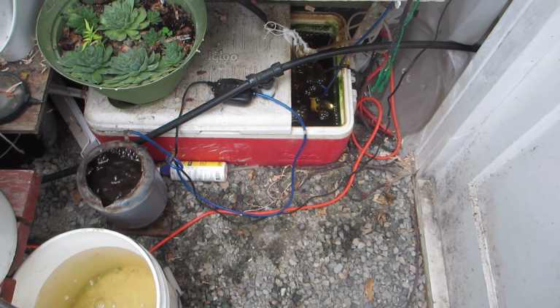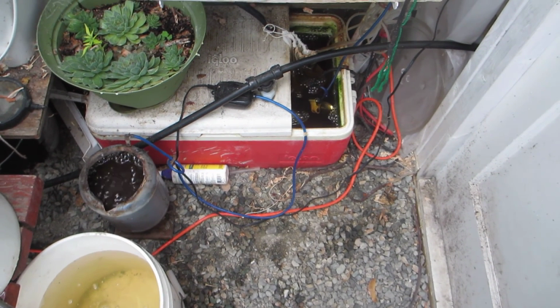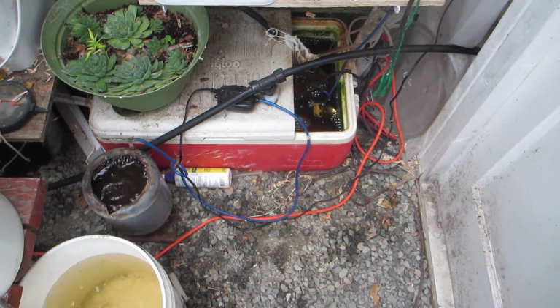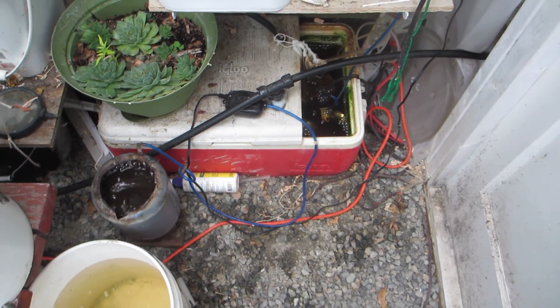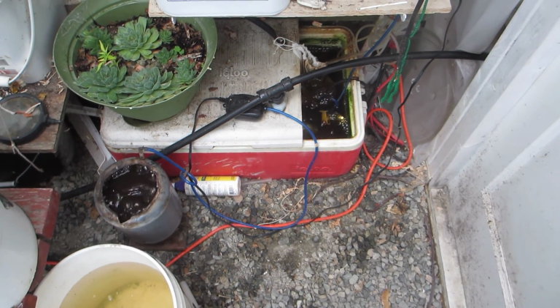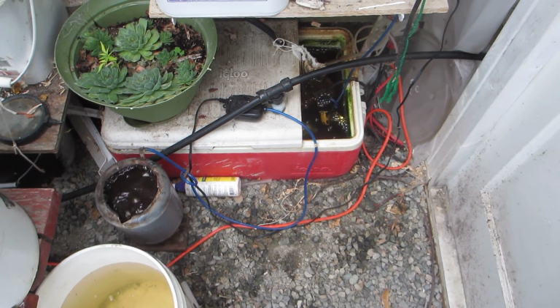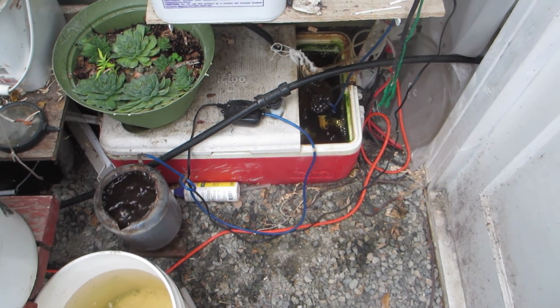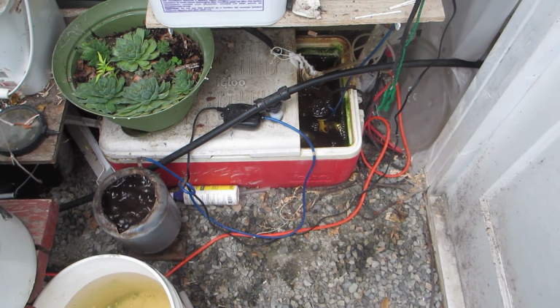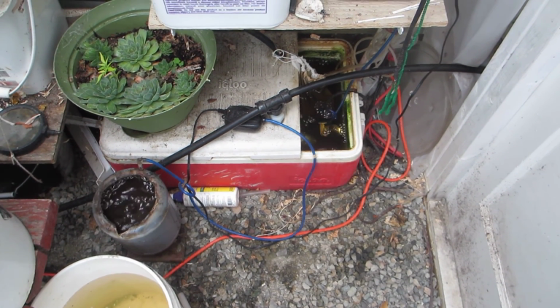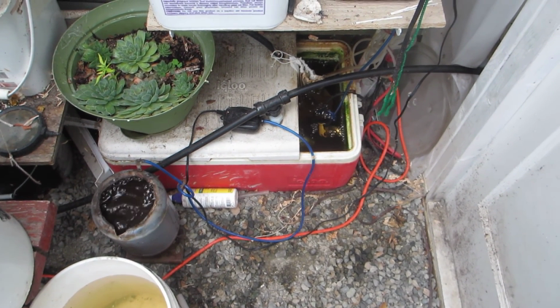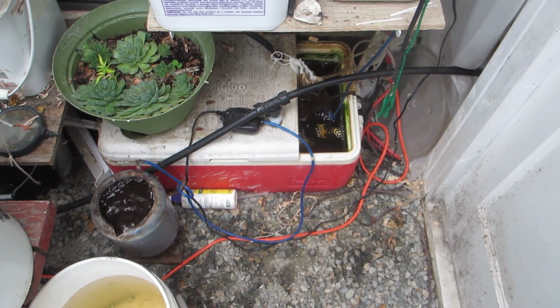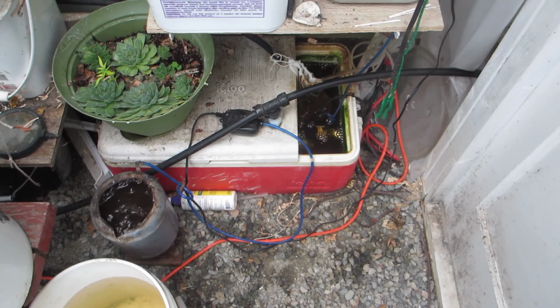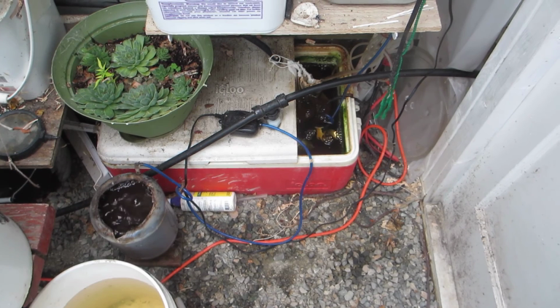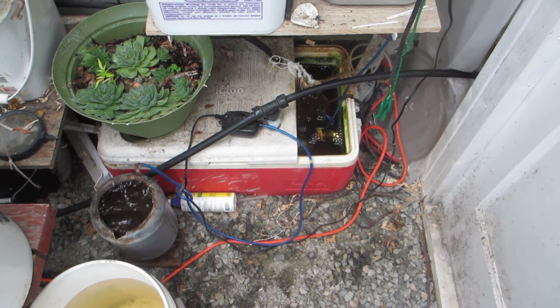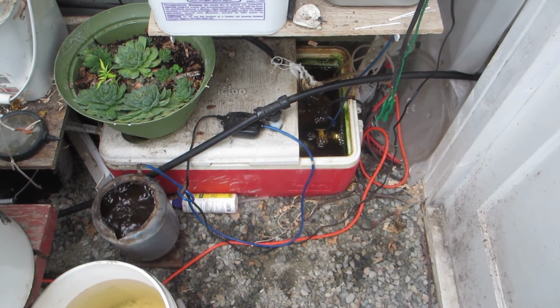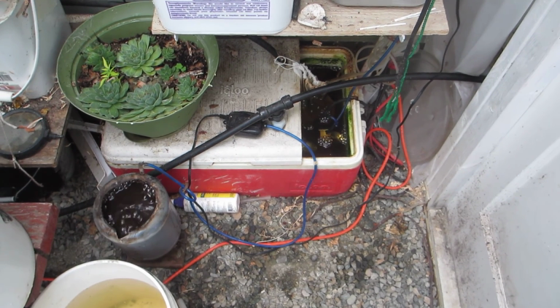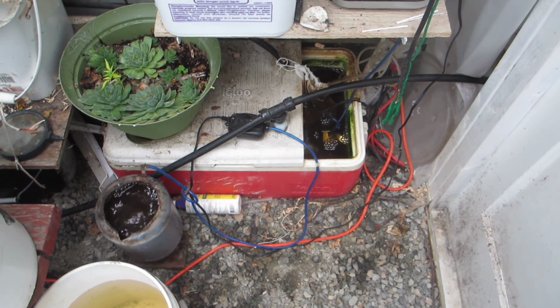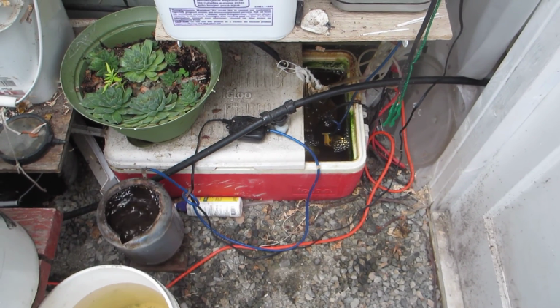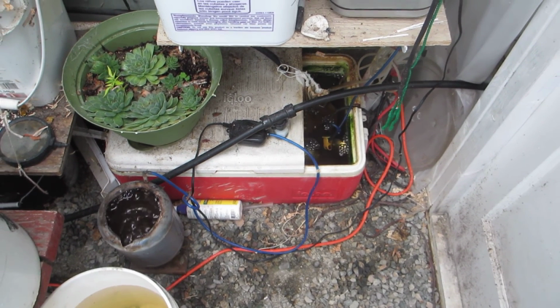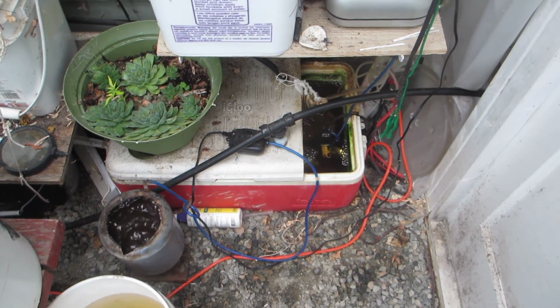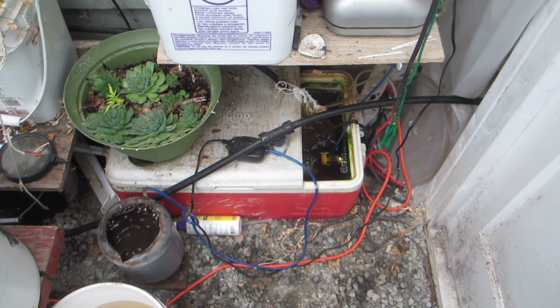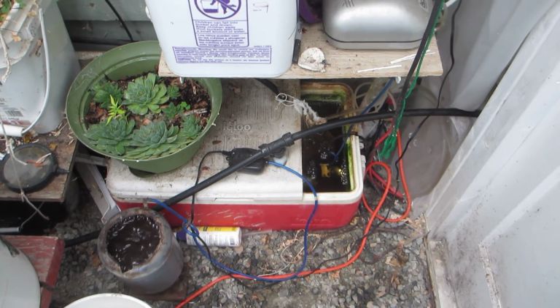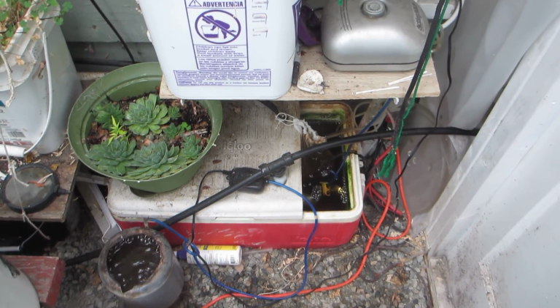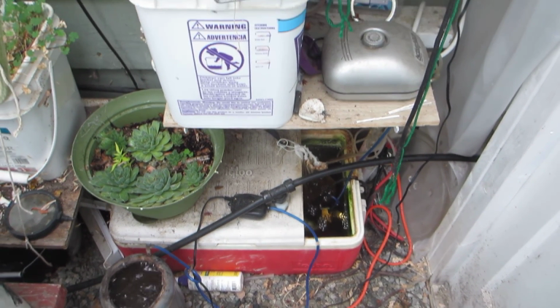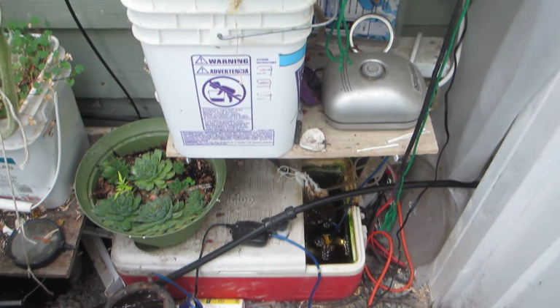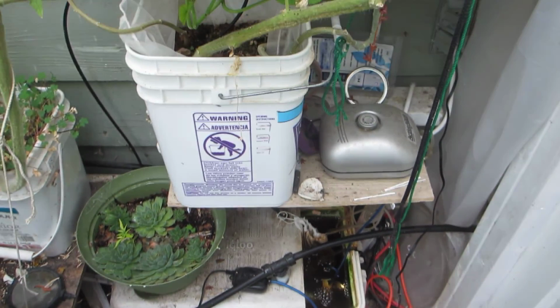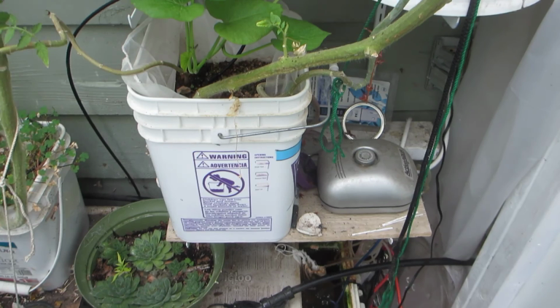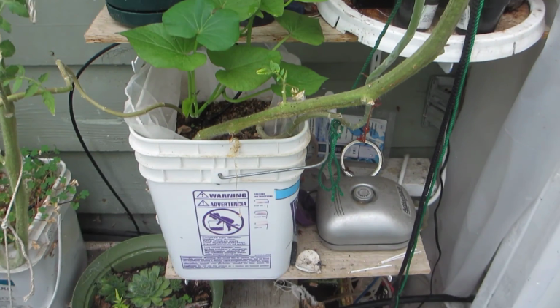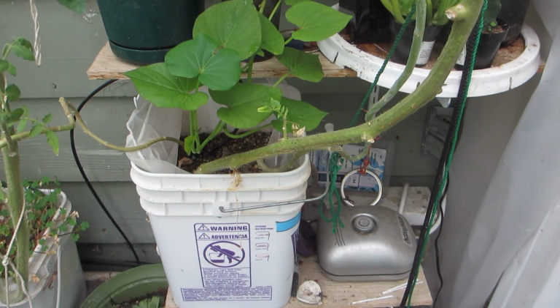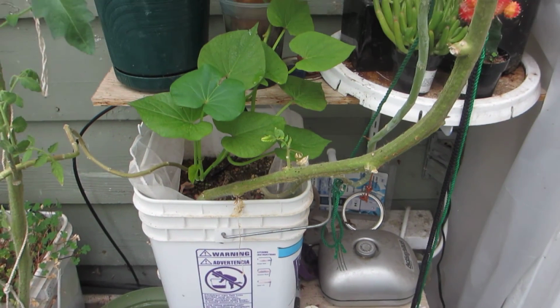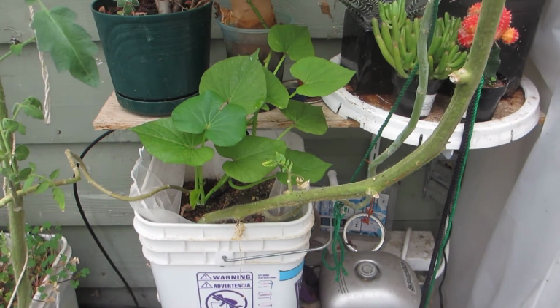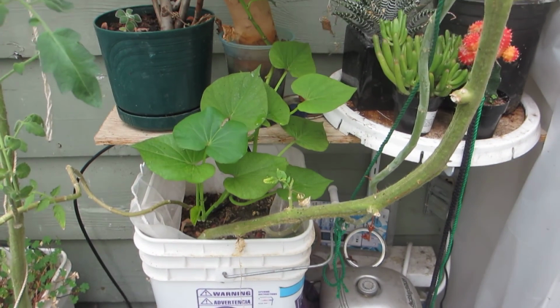Hey, just wanted to give you guys a little update on the greenhouse. Getting everything moved in for winter, and getting kind of tight in here, but still a lot going on.